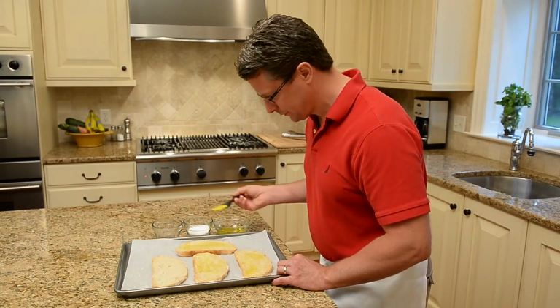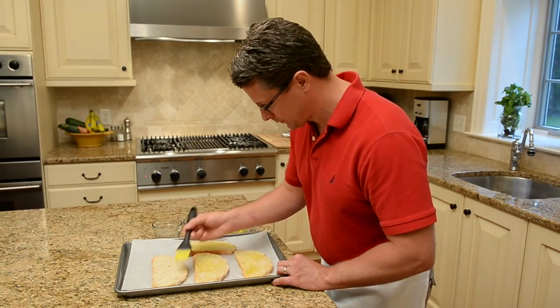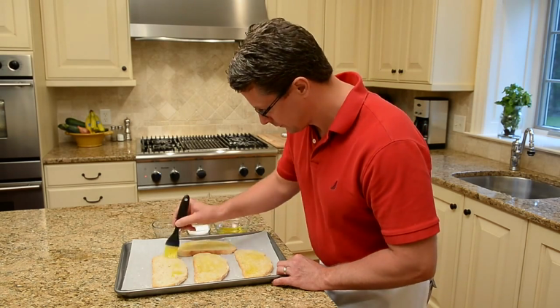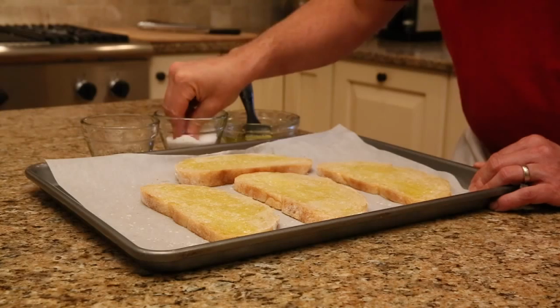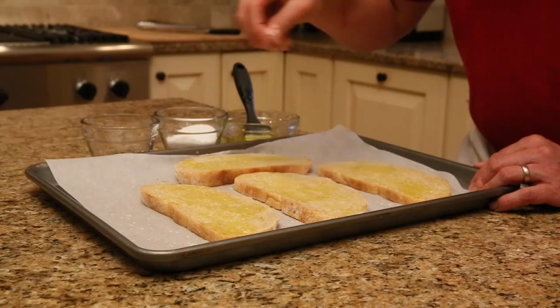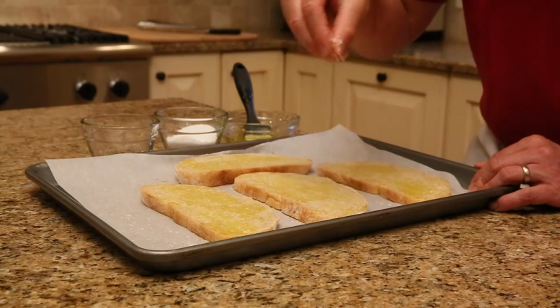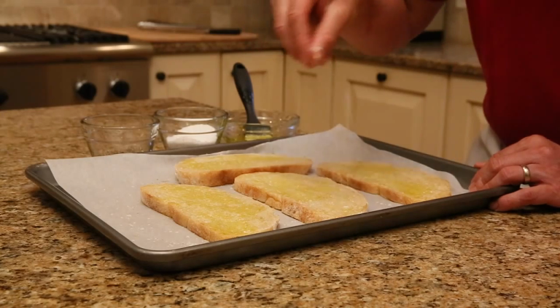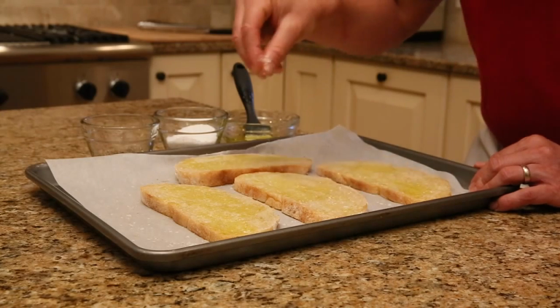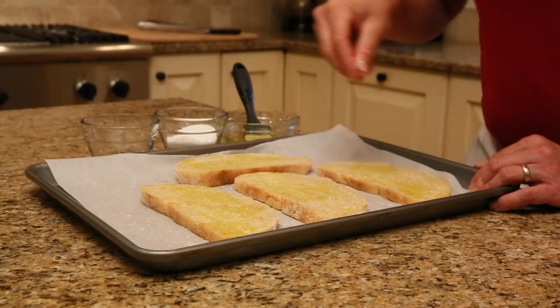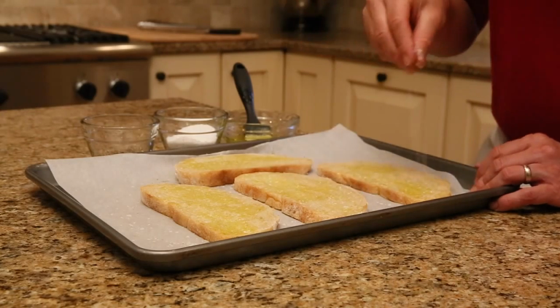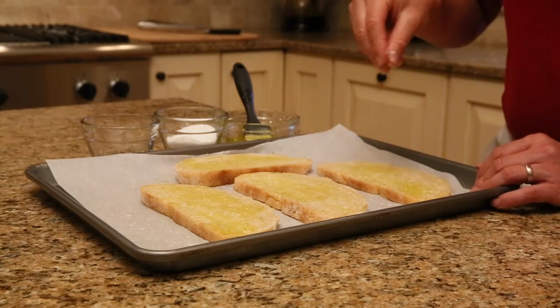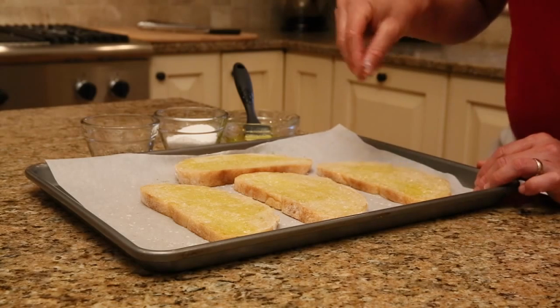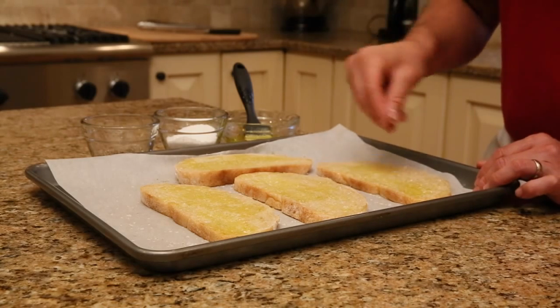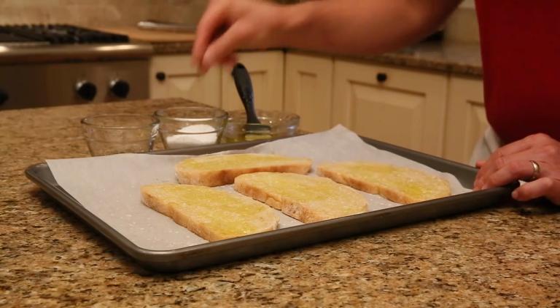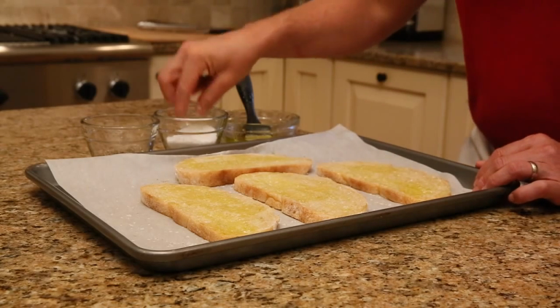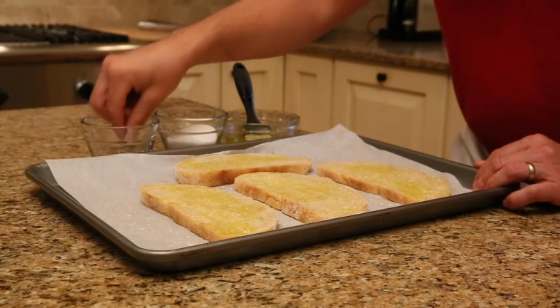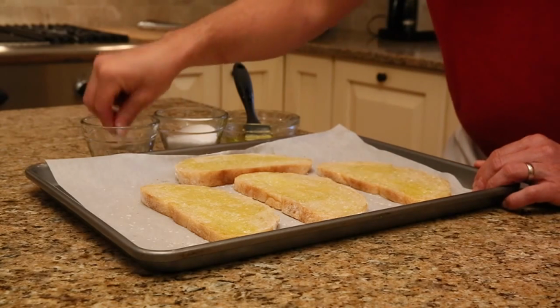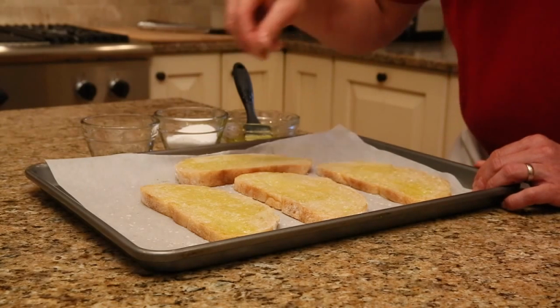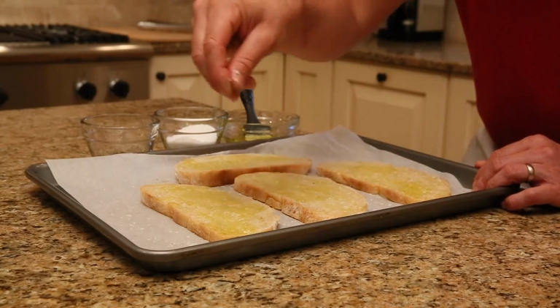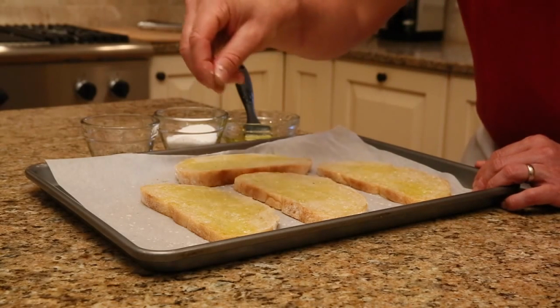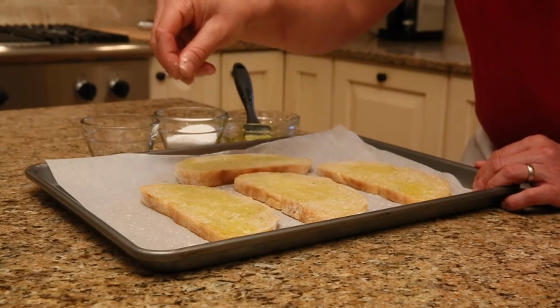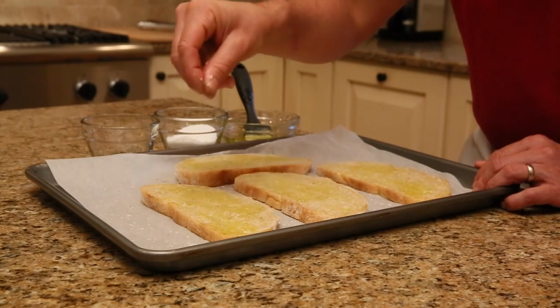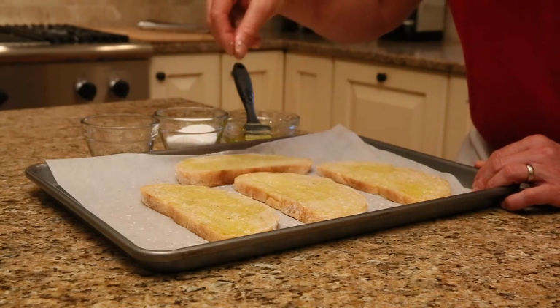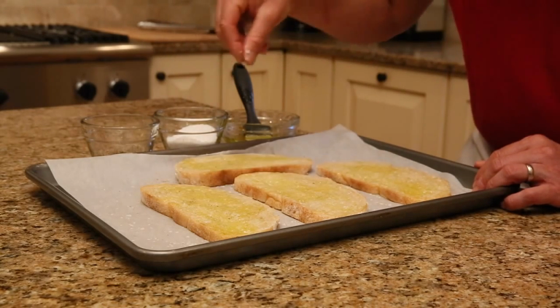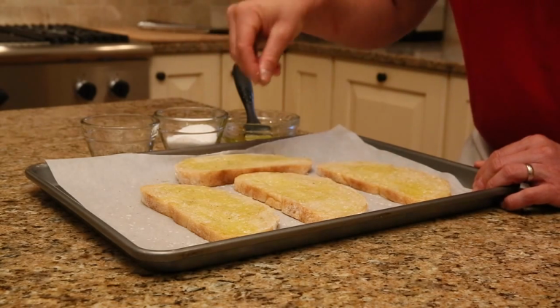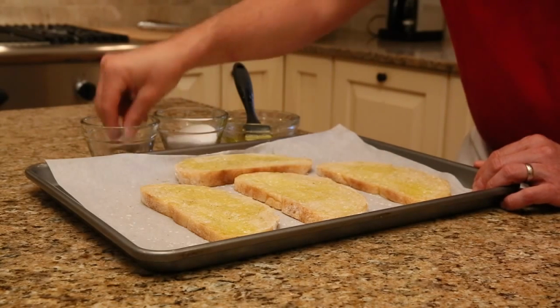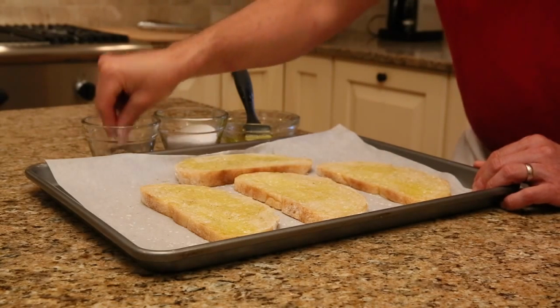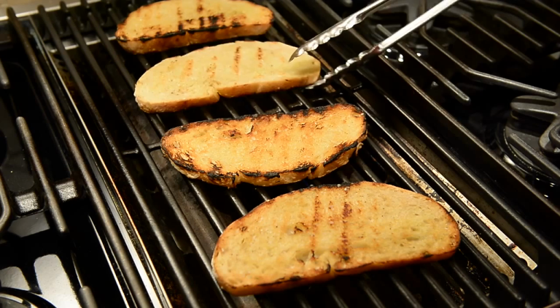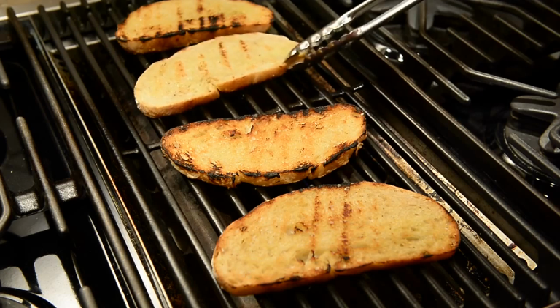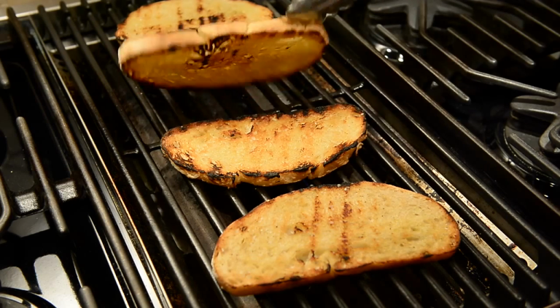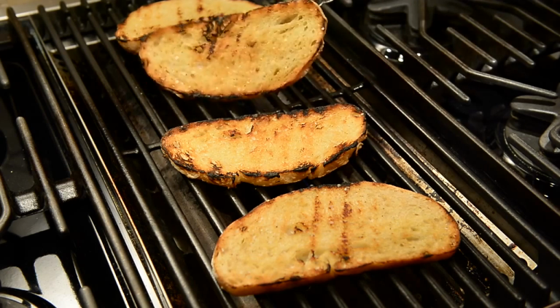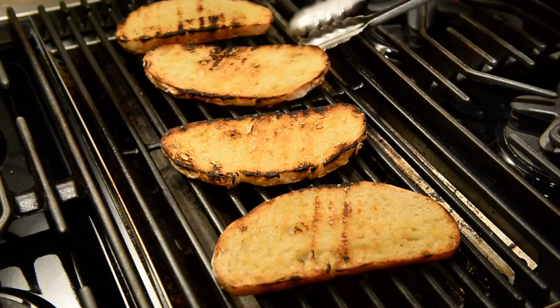For this grilled bread pizza, I brush the outside with extra virgin olive oil. This coats the bread for a nice finish that's not soggy.